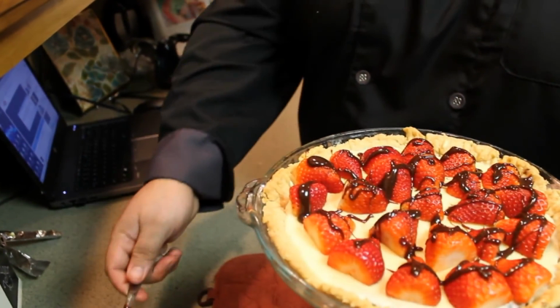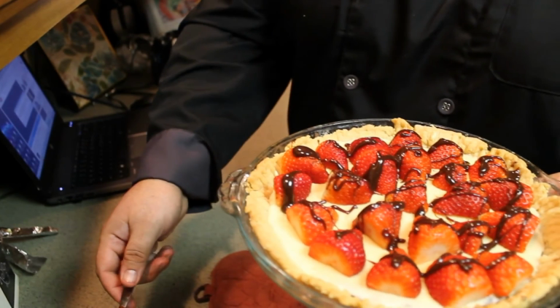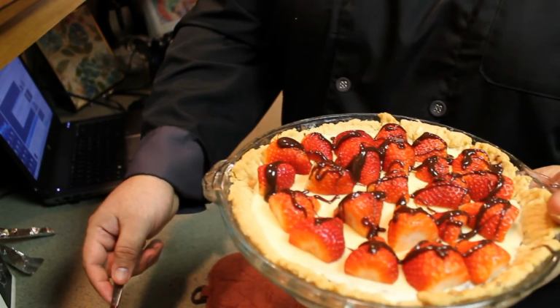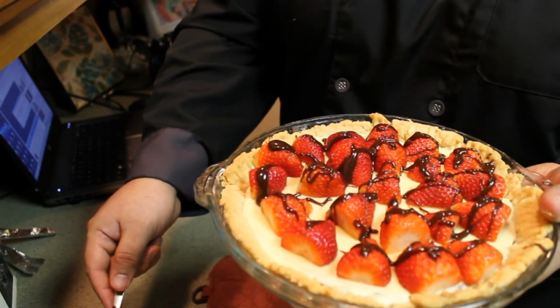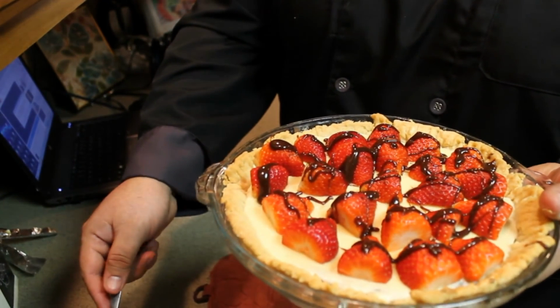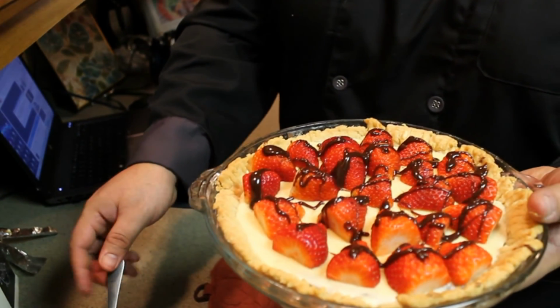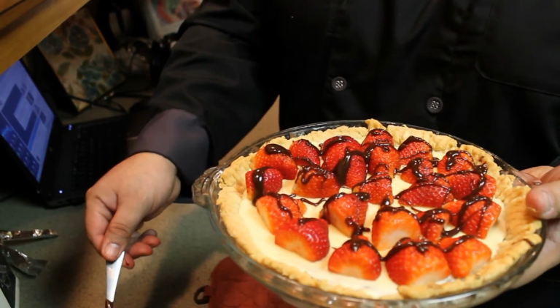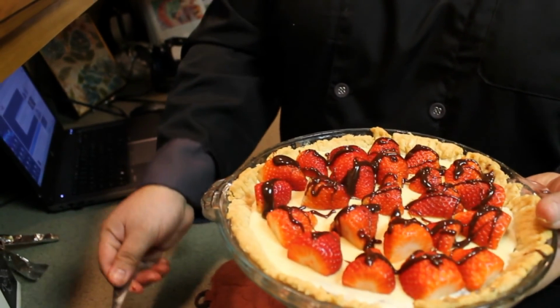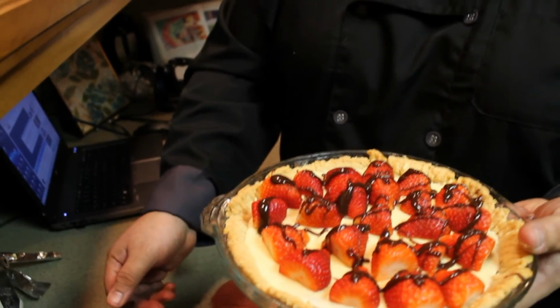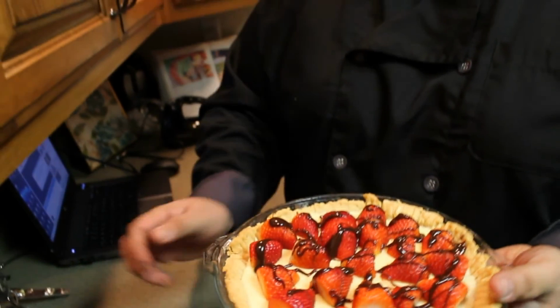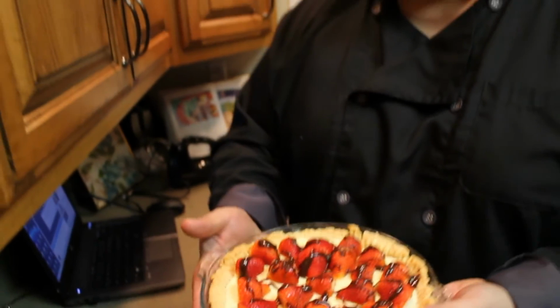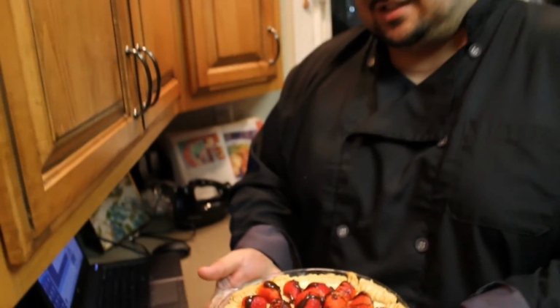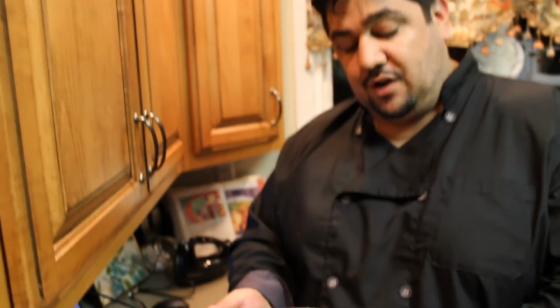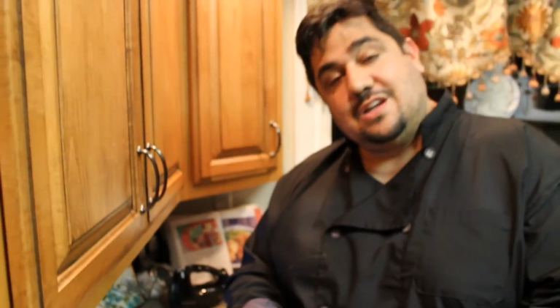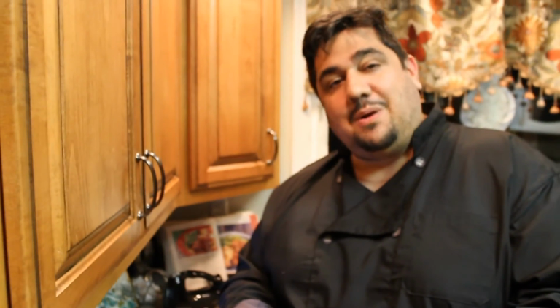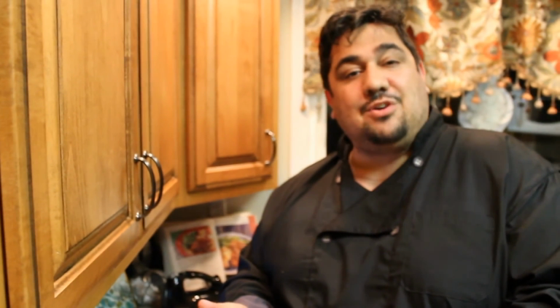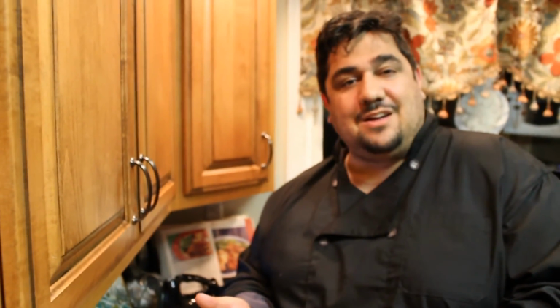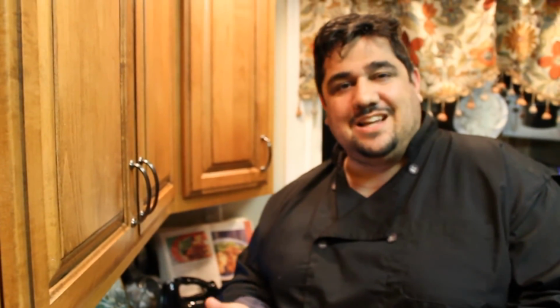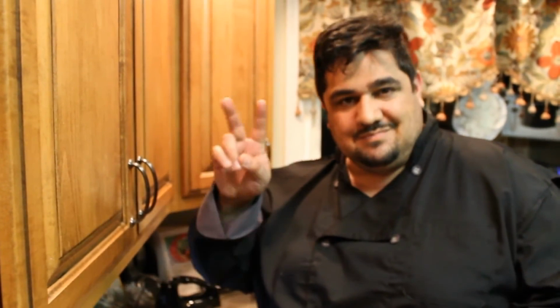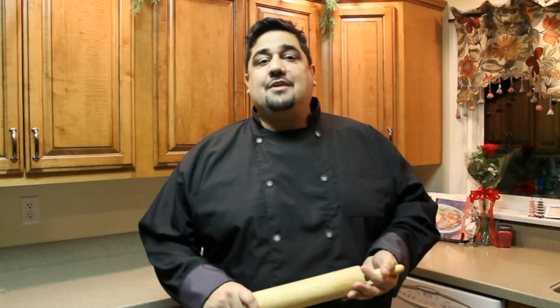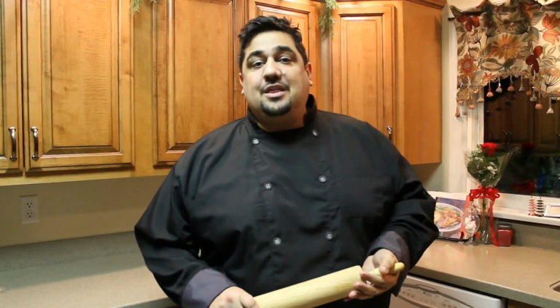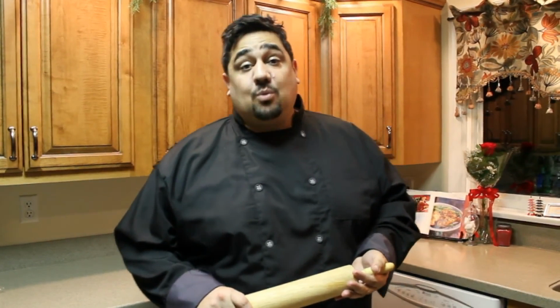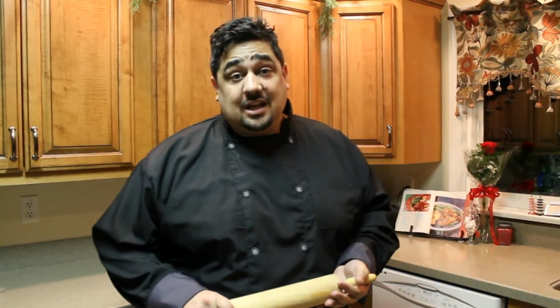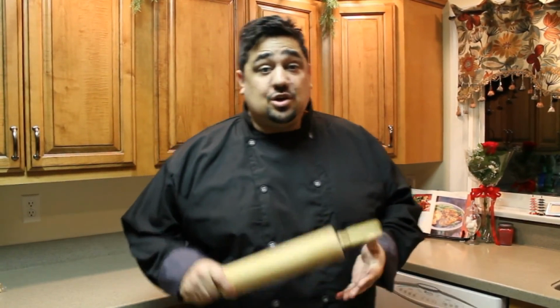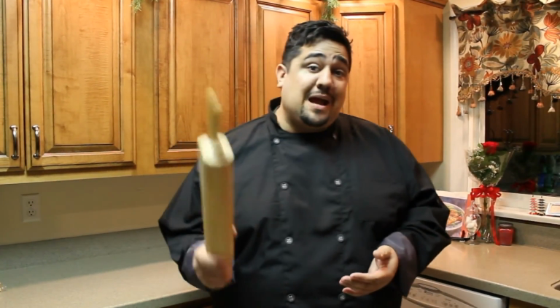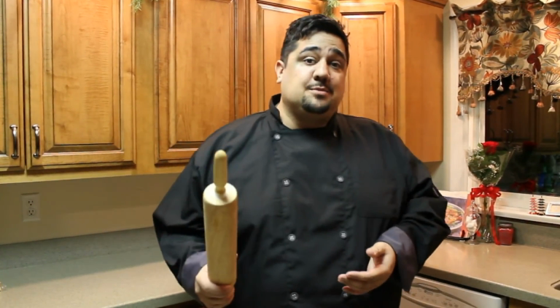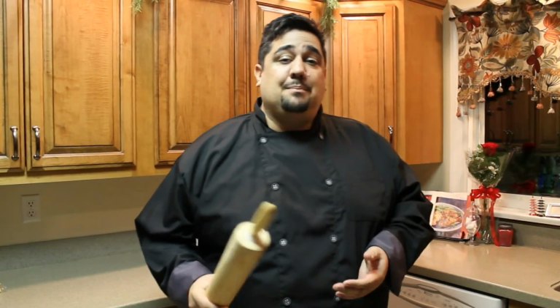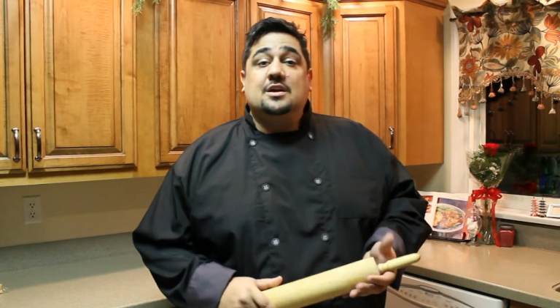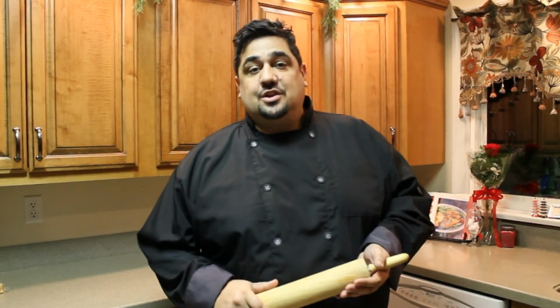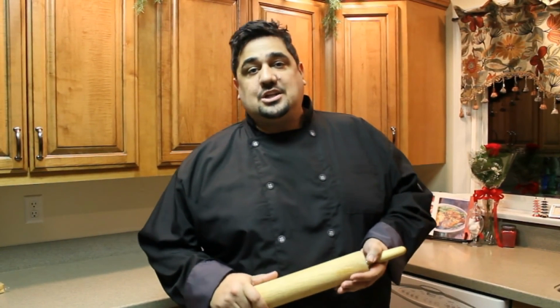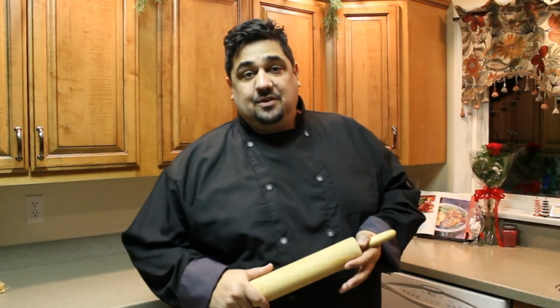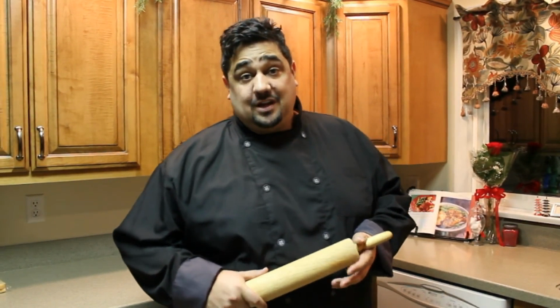Here is the finished product. With any luck this will turn out good — I'm gonna toss this in the fridge. Everybody have a great Valentine's Day. Thanks for watching today. Be sure to smack that subscribe button so you can catch up on future videos.